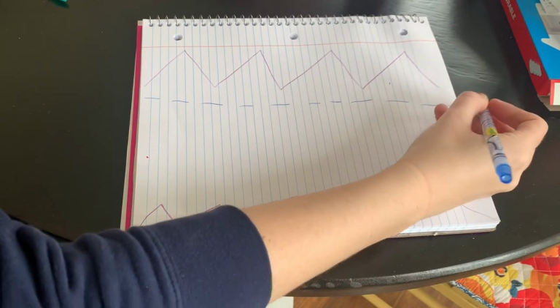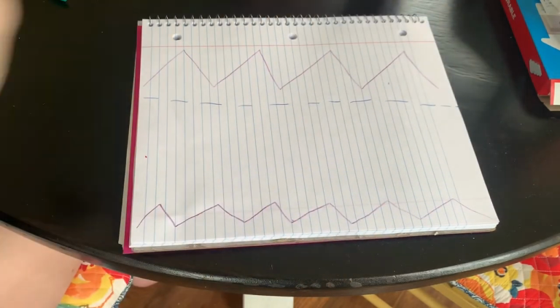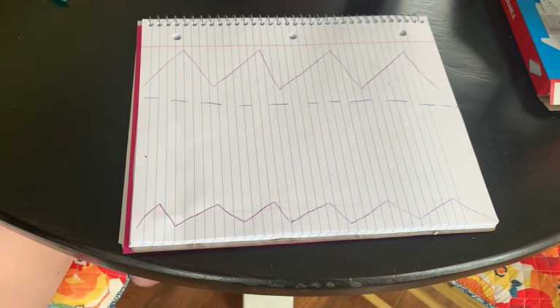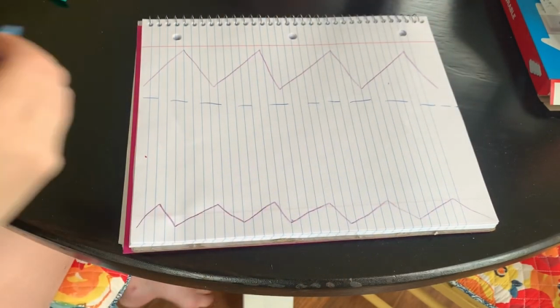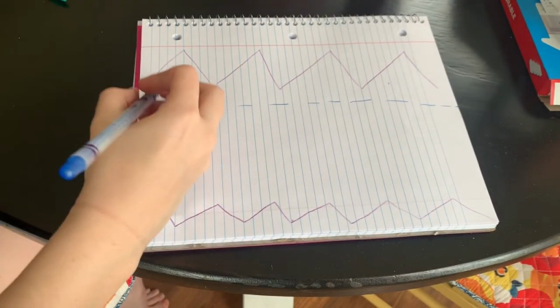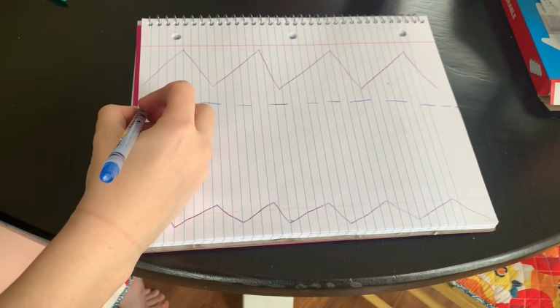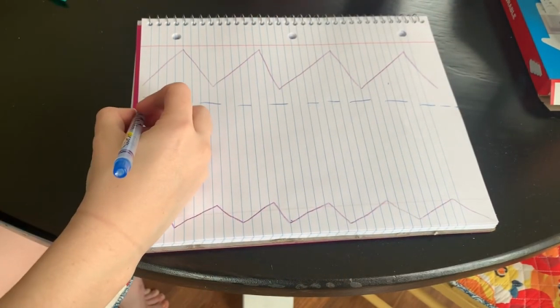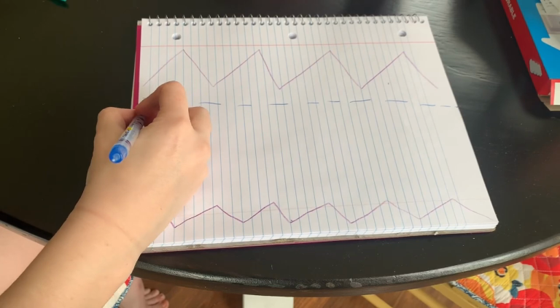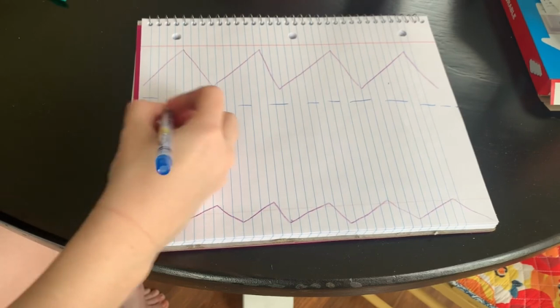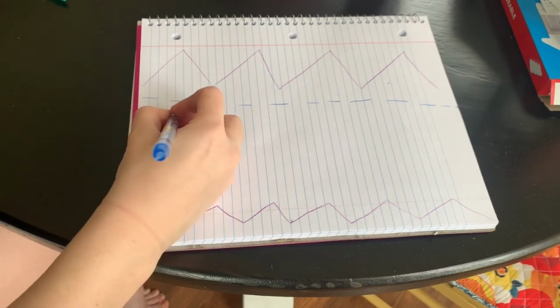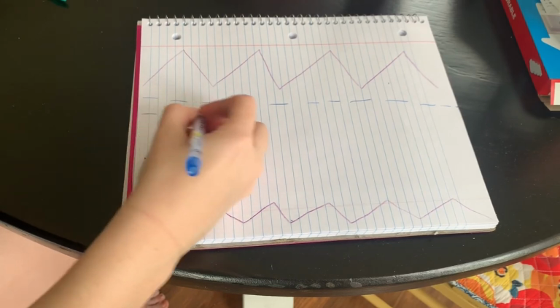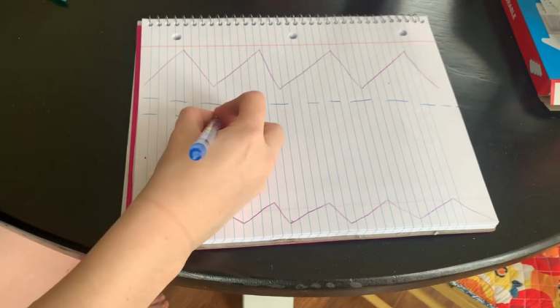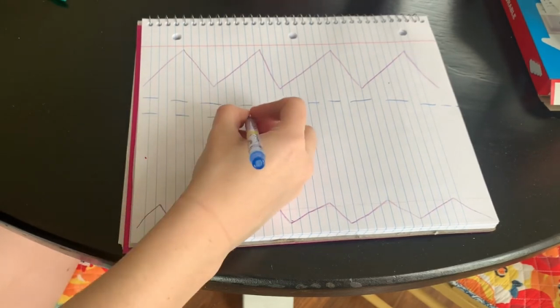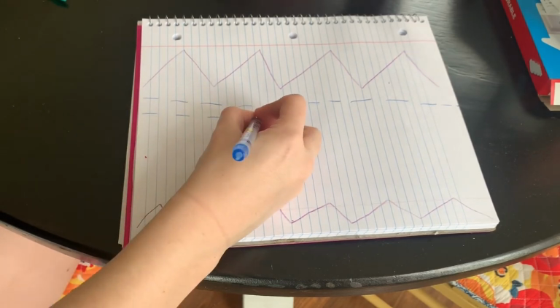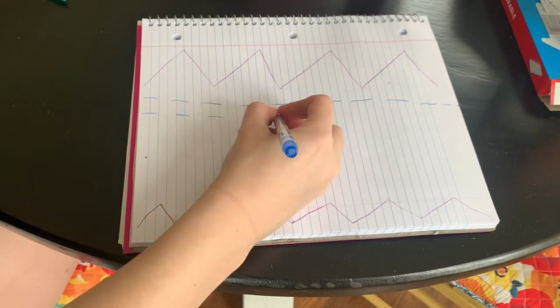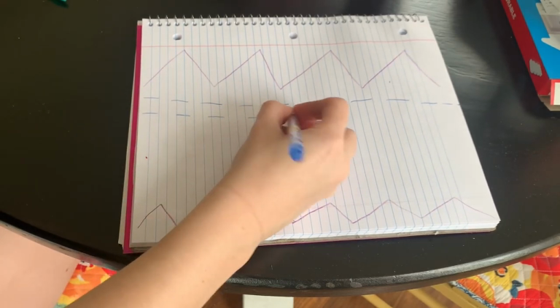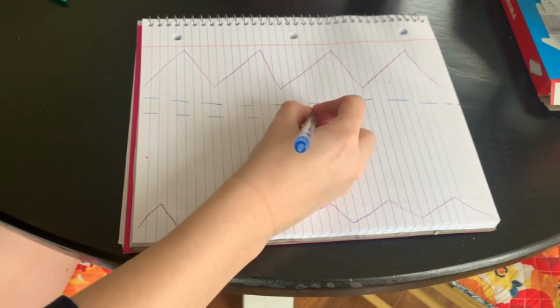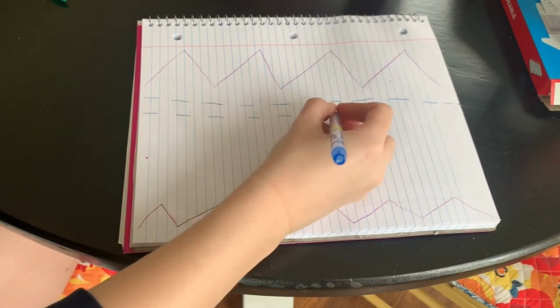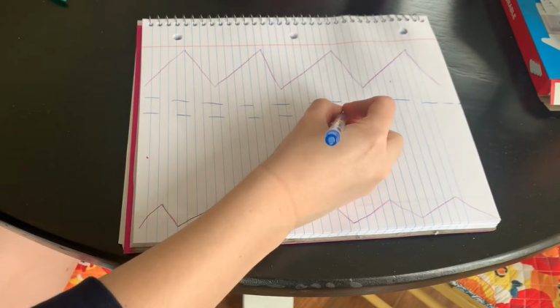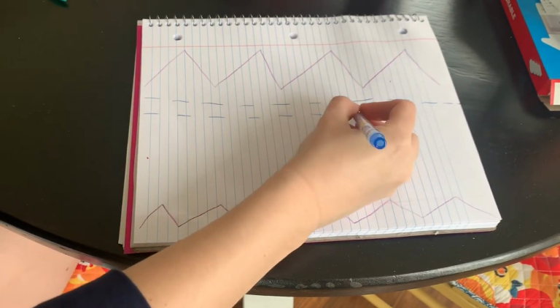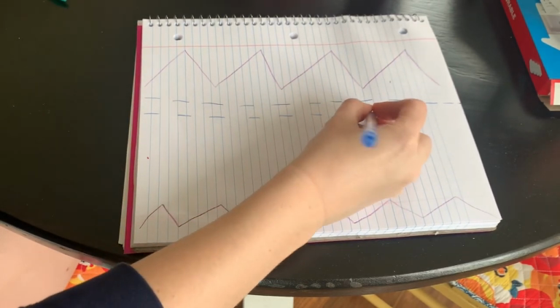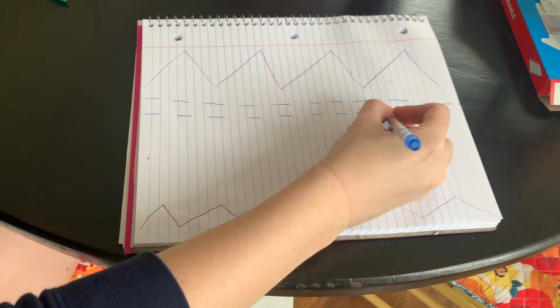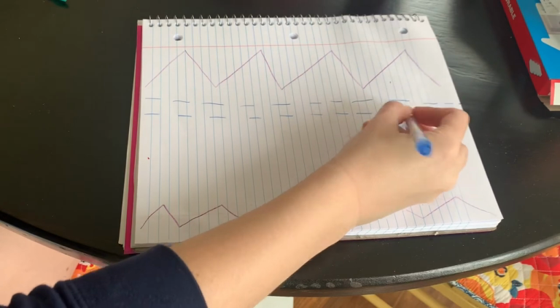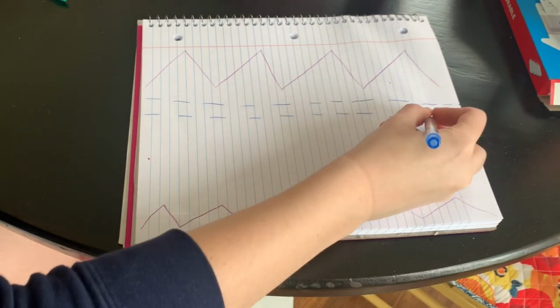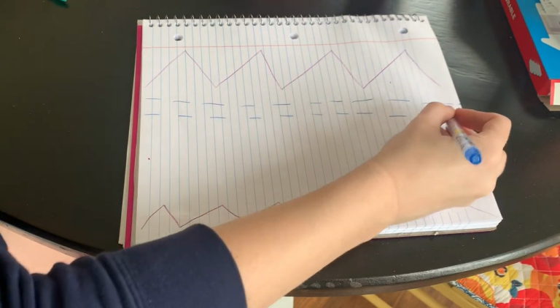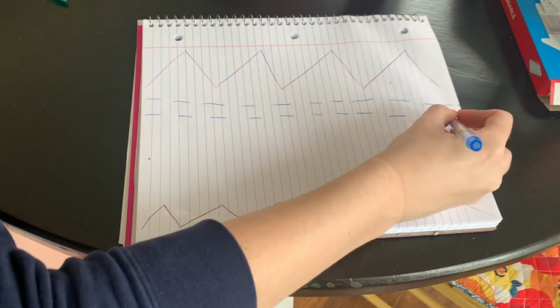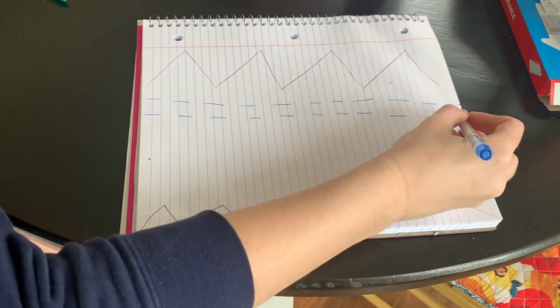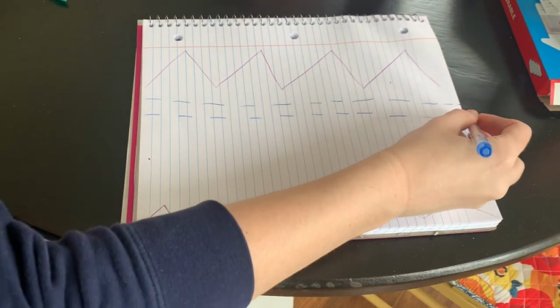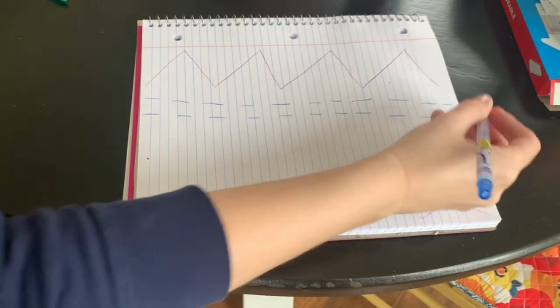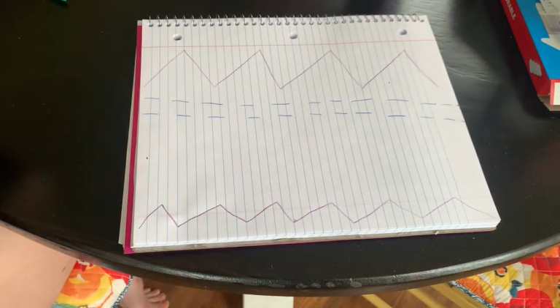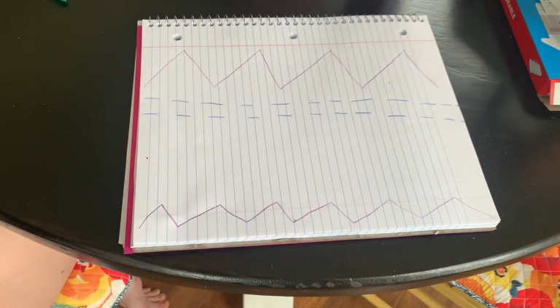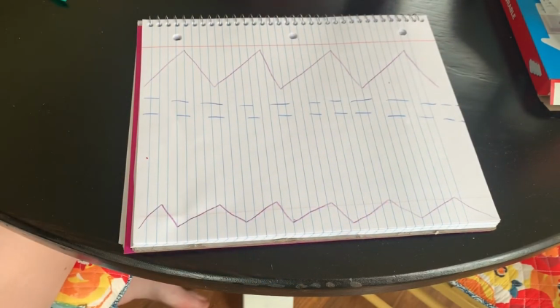Good job. Let's do that one more time. Good work.